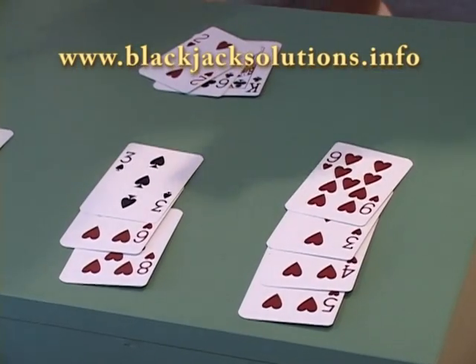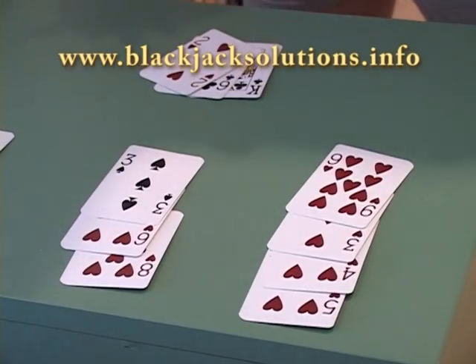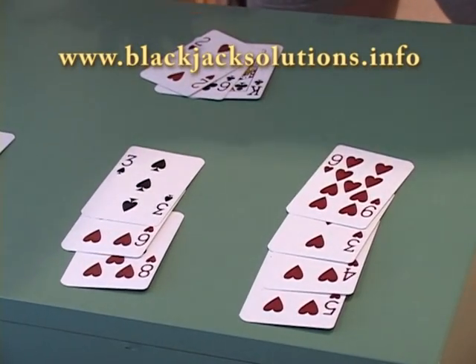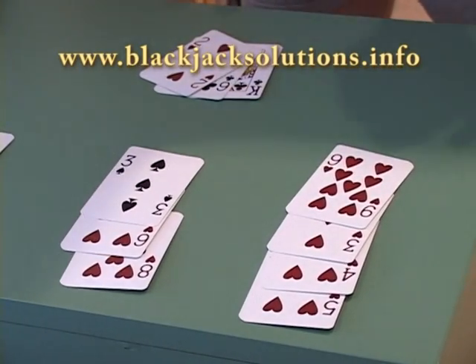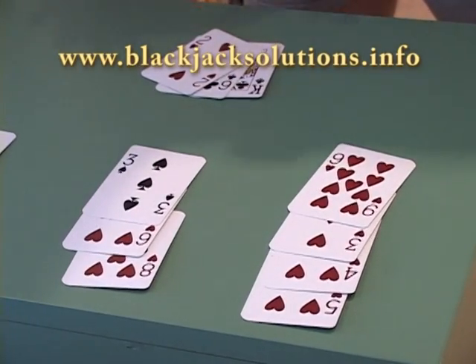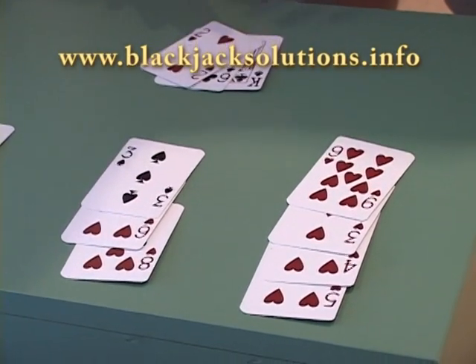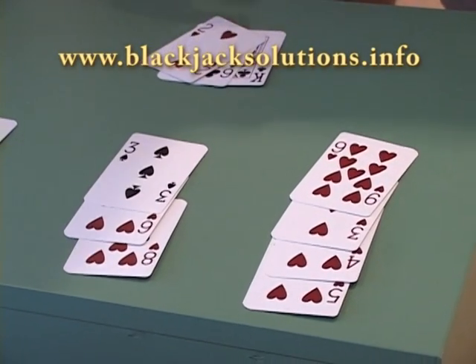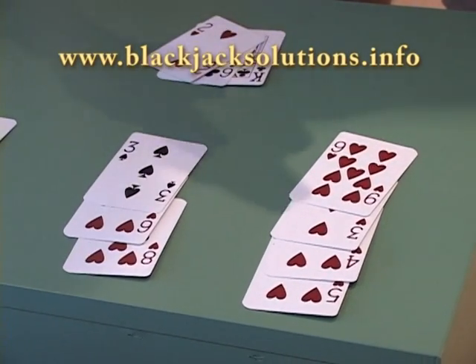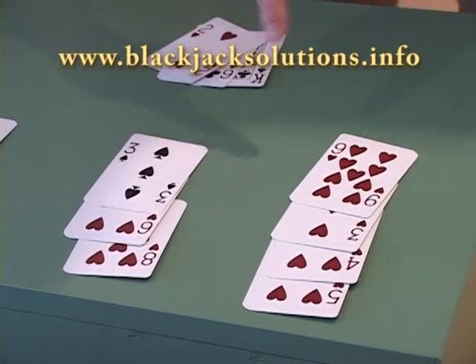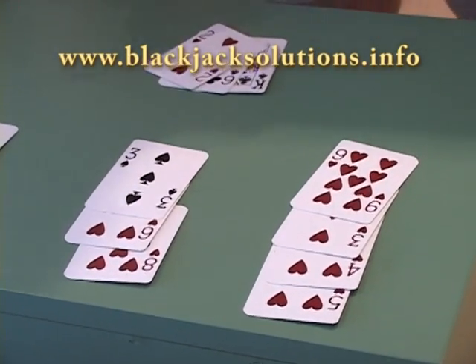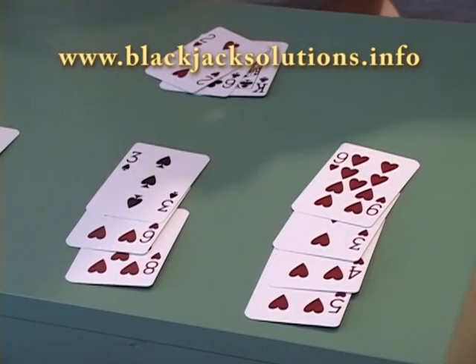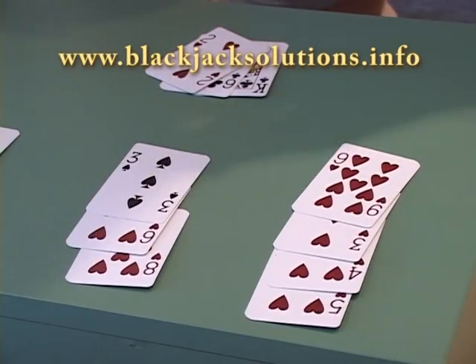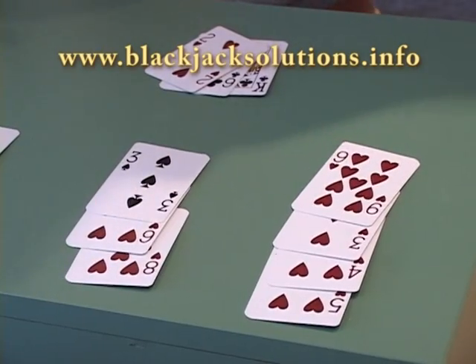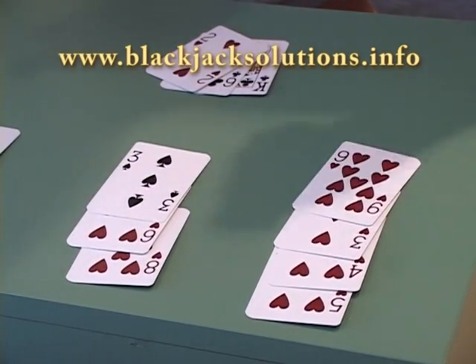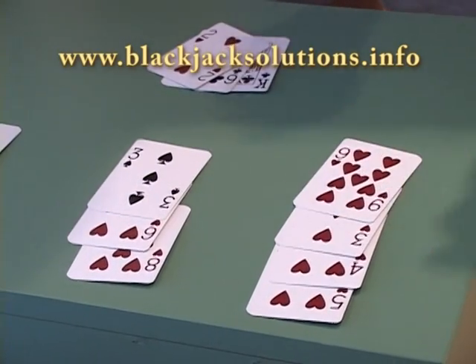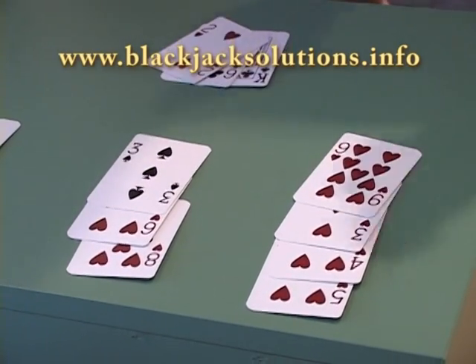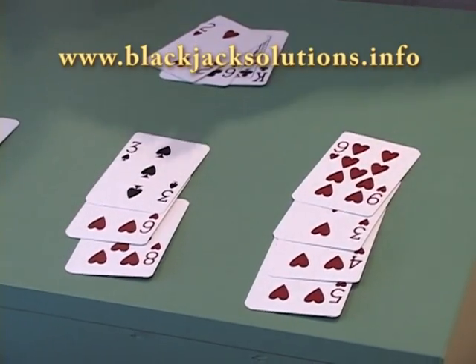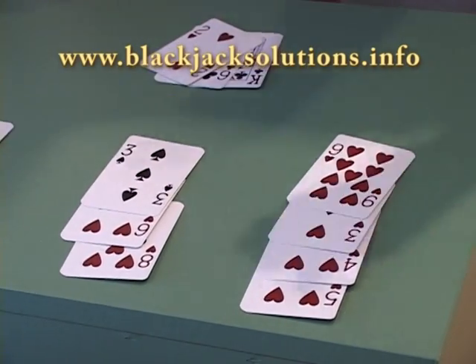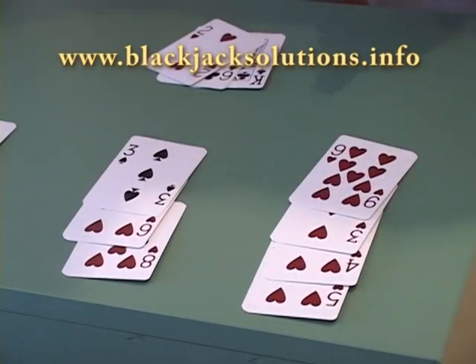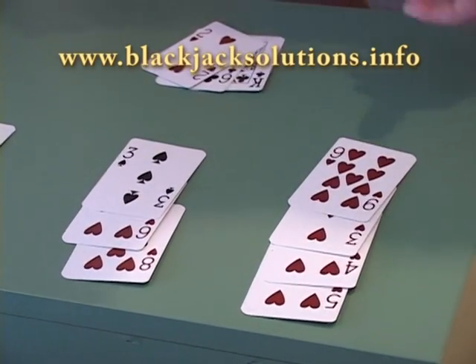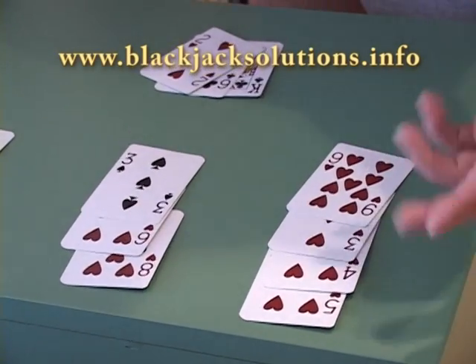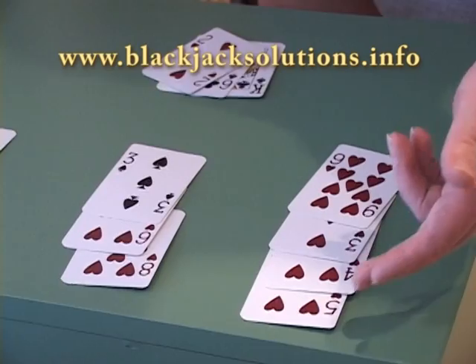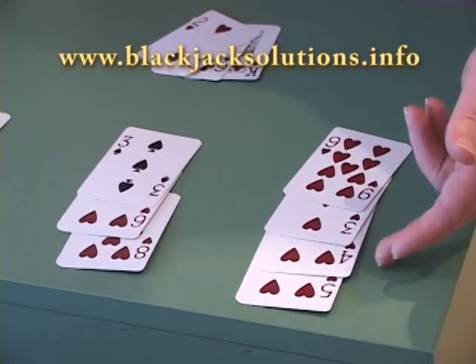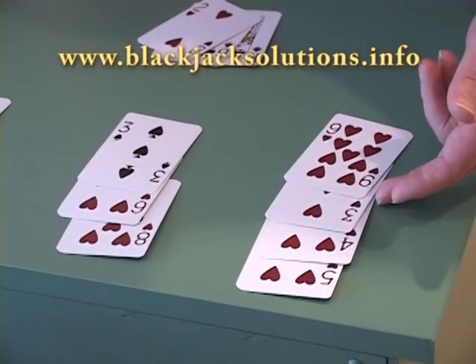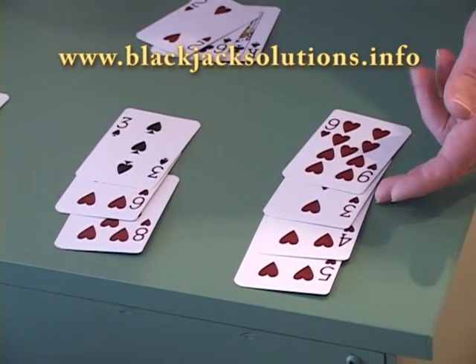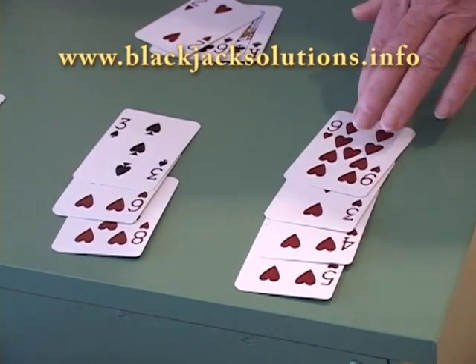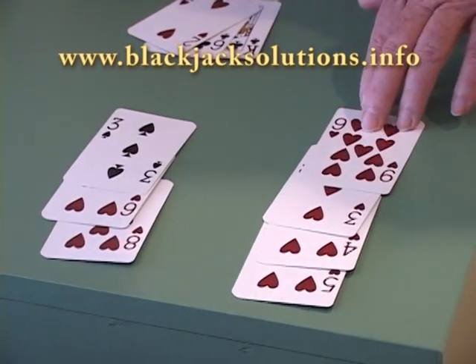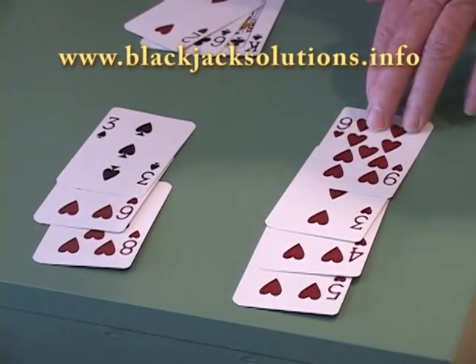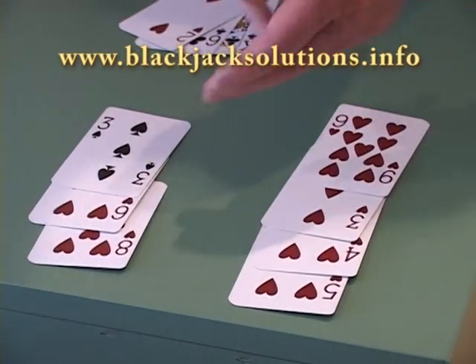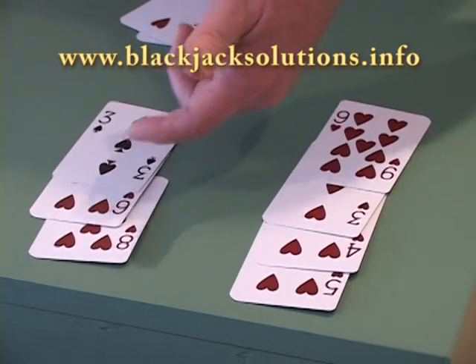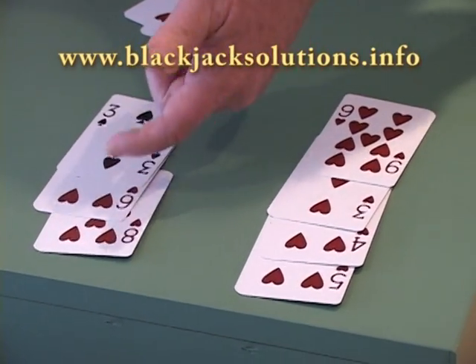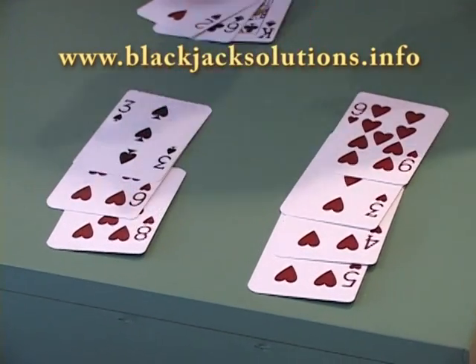This is a hand after it is played with the dealer's cards and three players. To card count, you would look at this person's hand and you would go one, two, three. The nine is a zero. You would look here and go four, five.